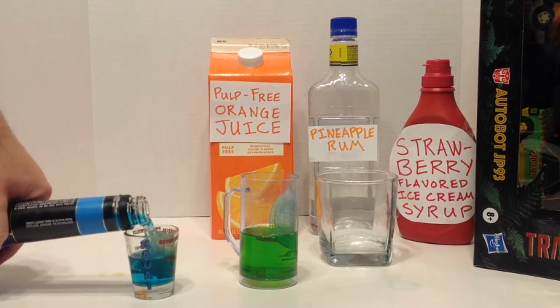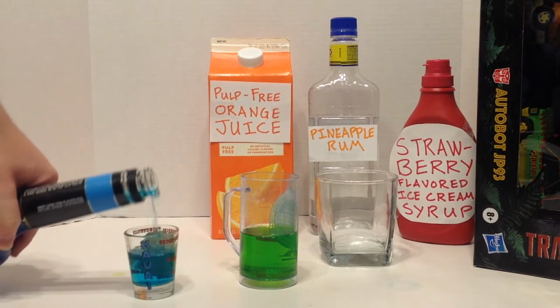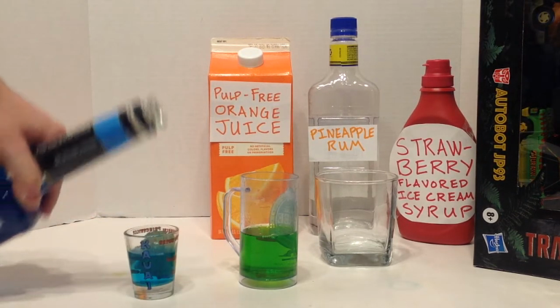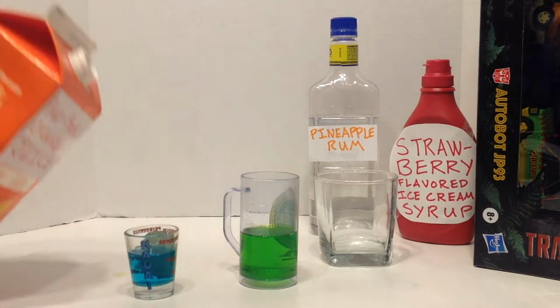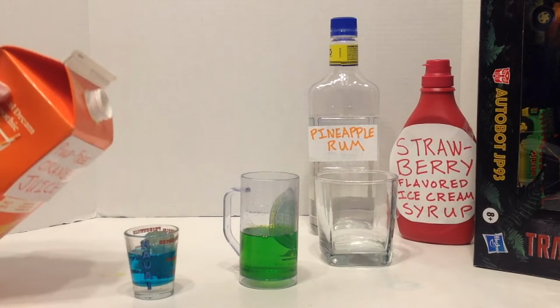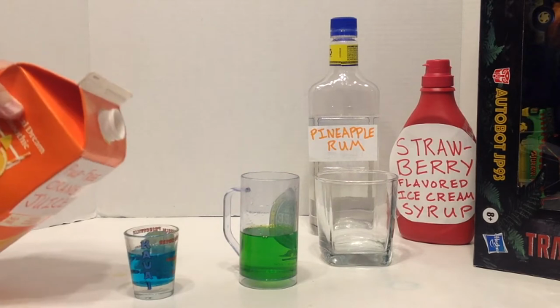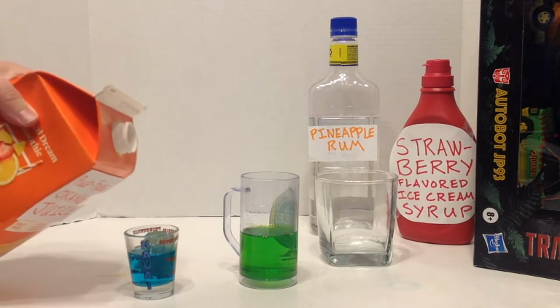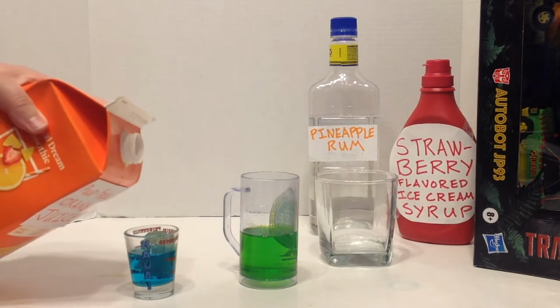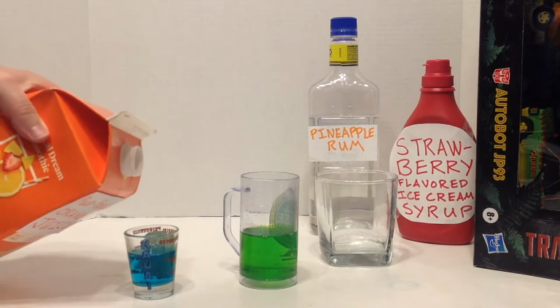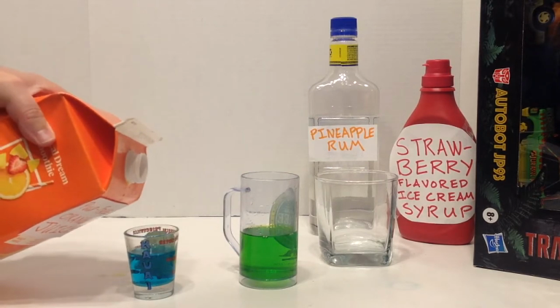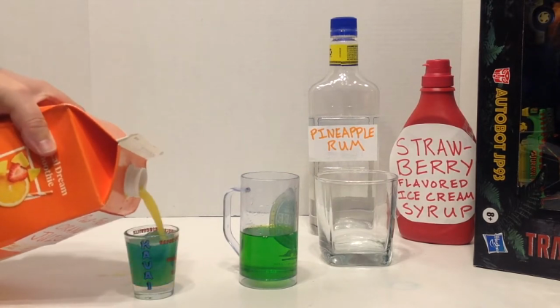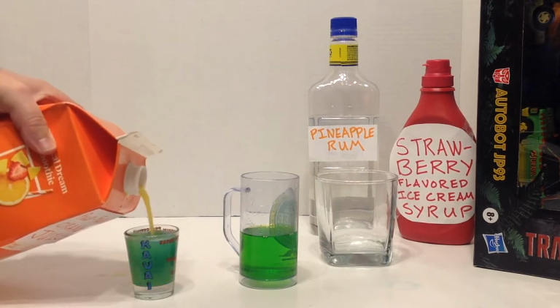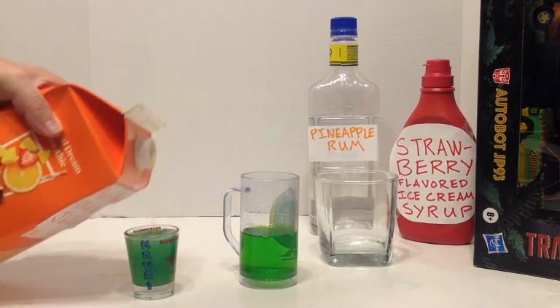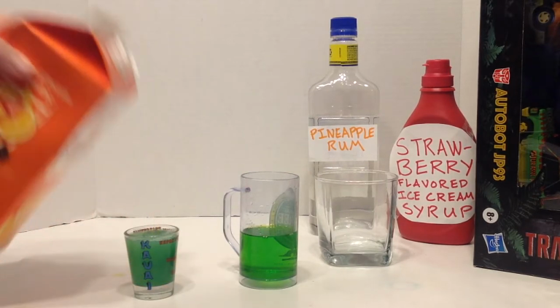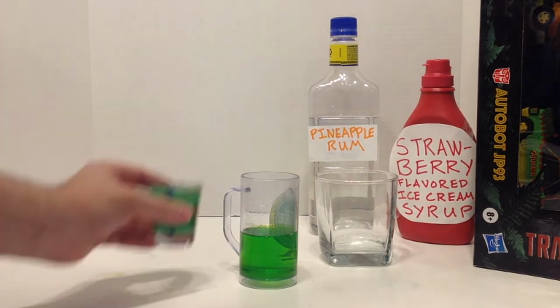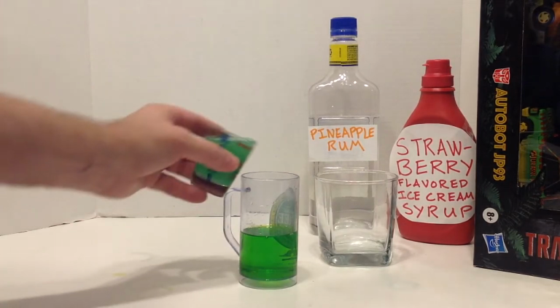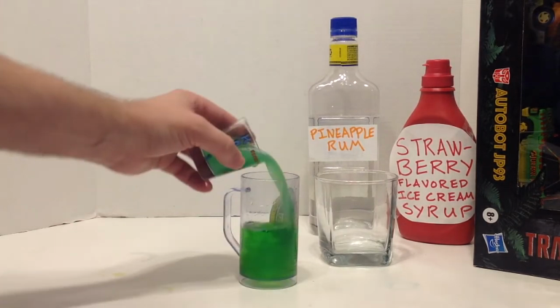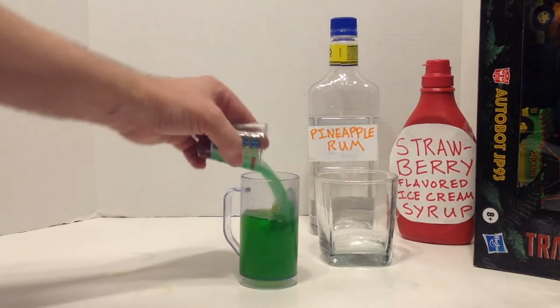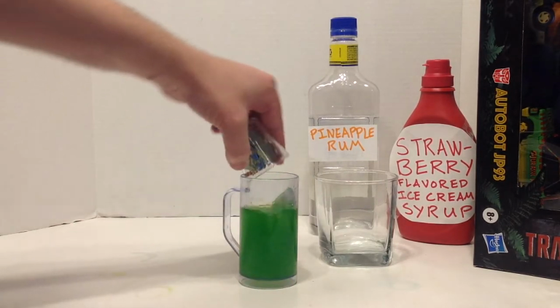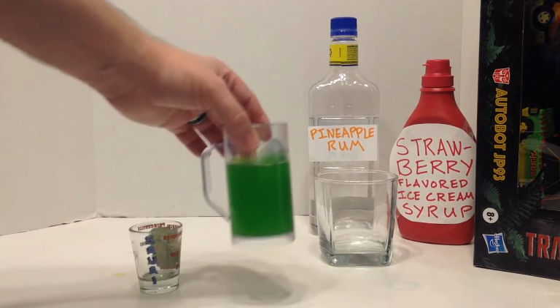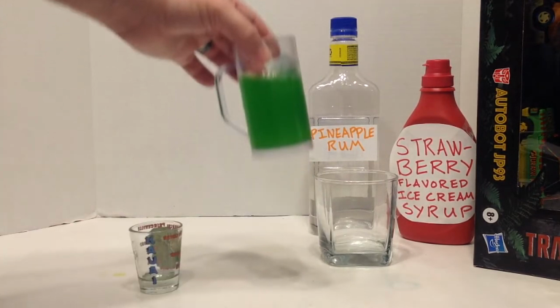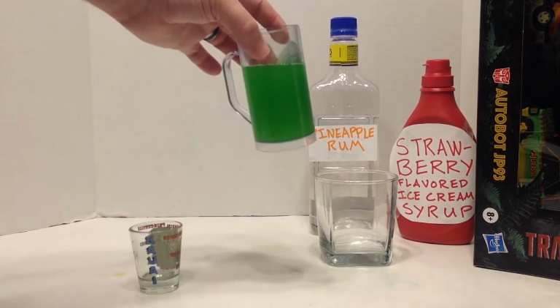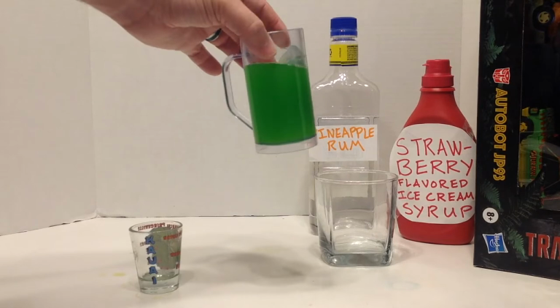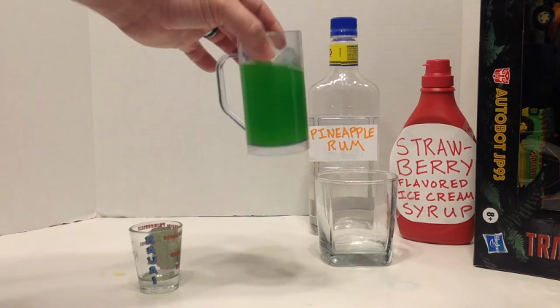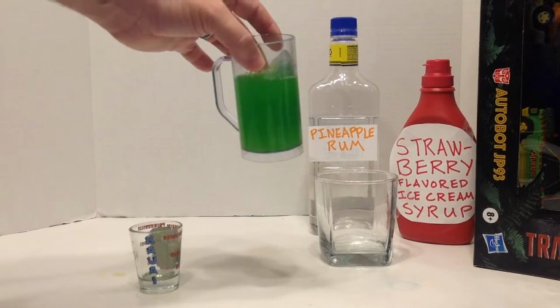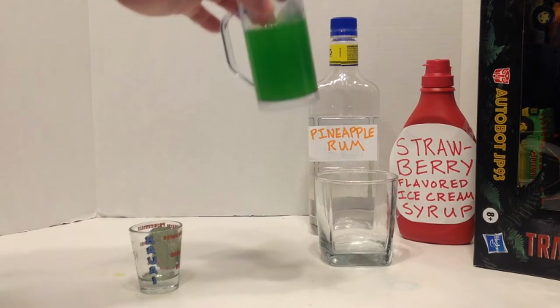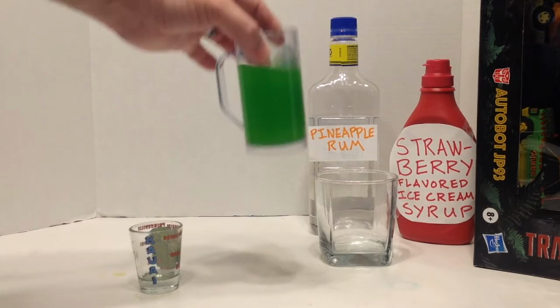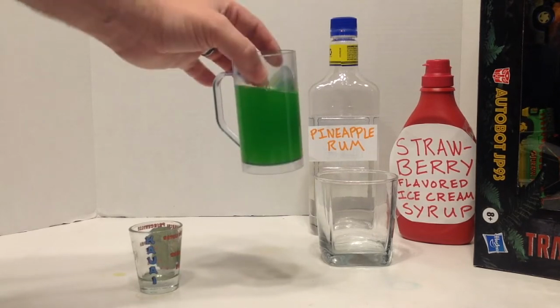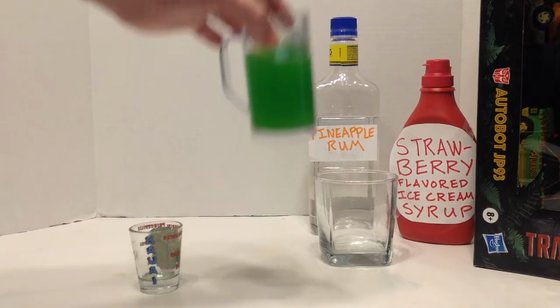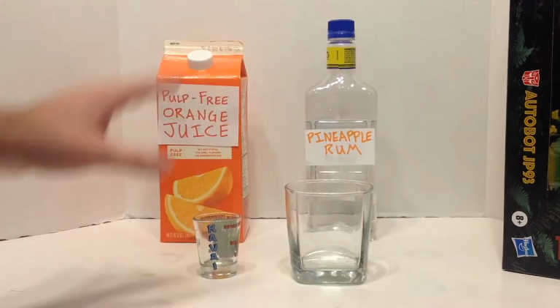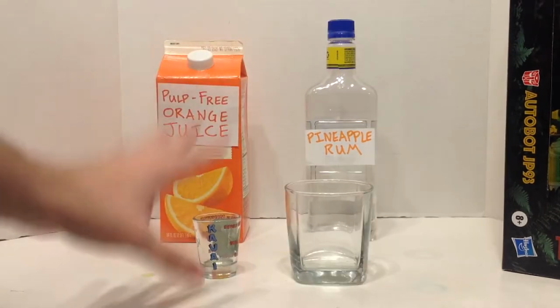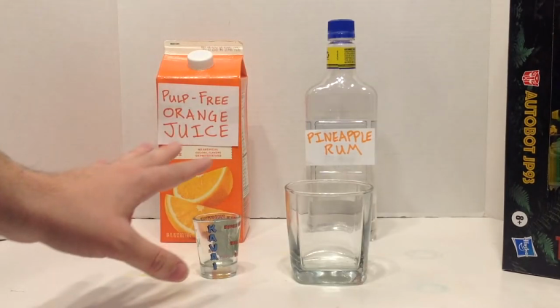Then about a half shot of your tropical blue, and a half shot of your OJ. Then you're going to want to set this in your fridge to chill for a bit.